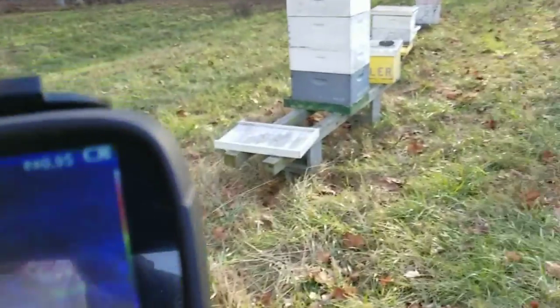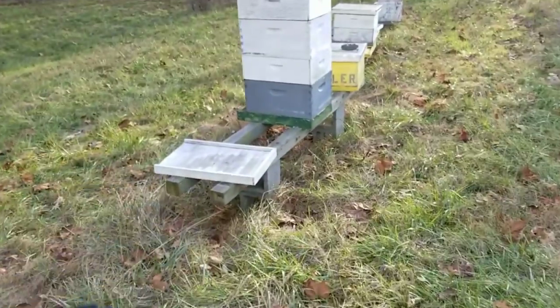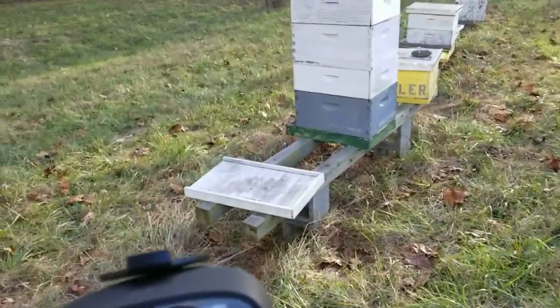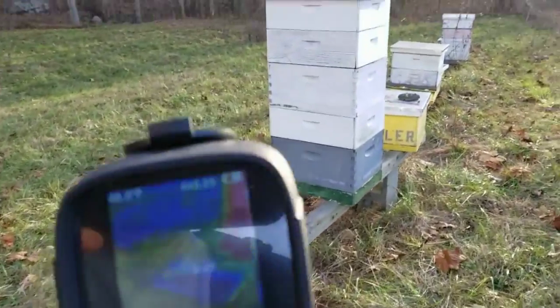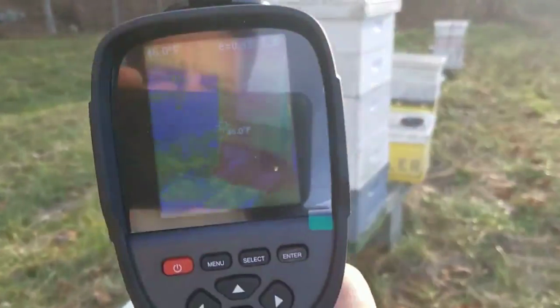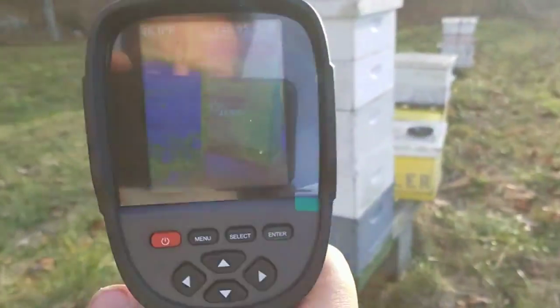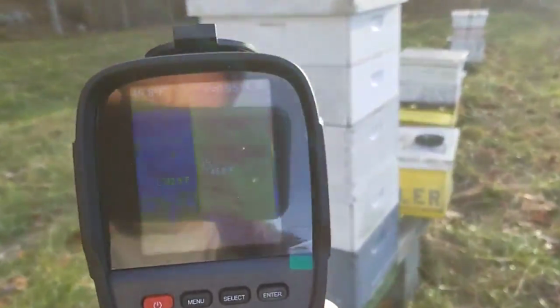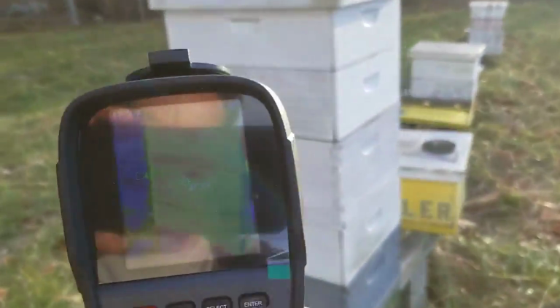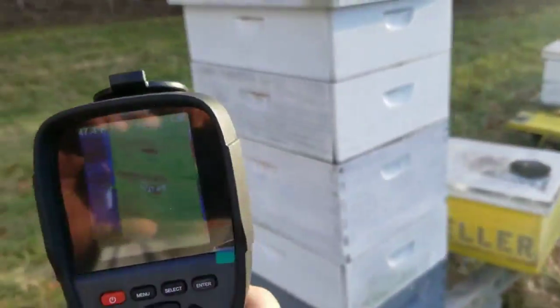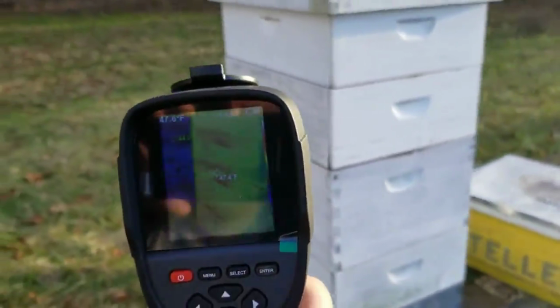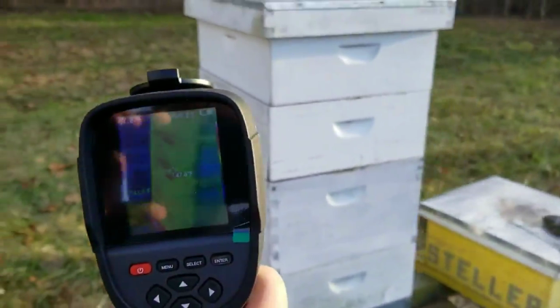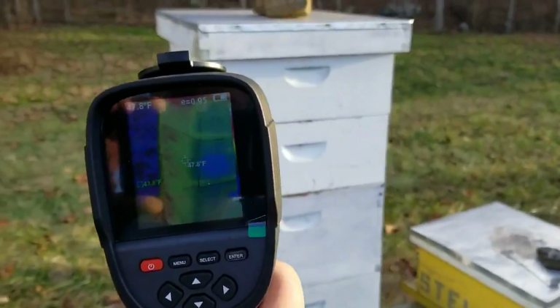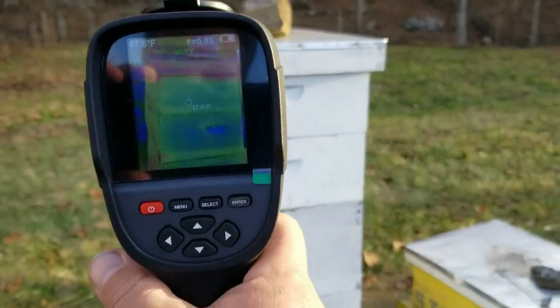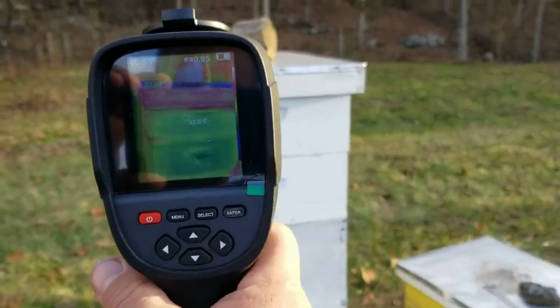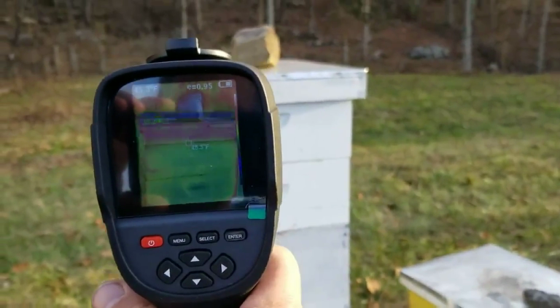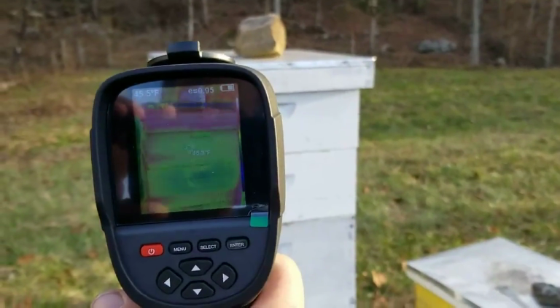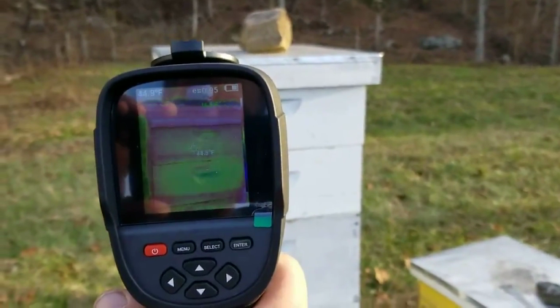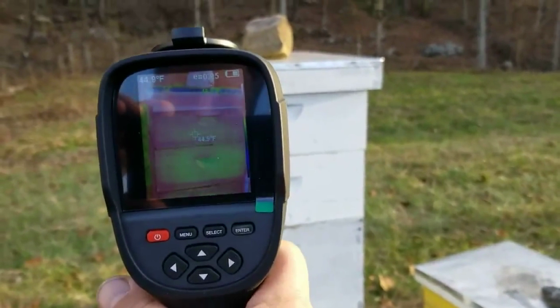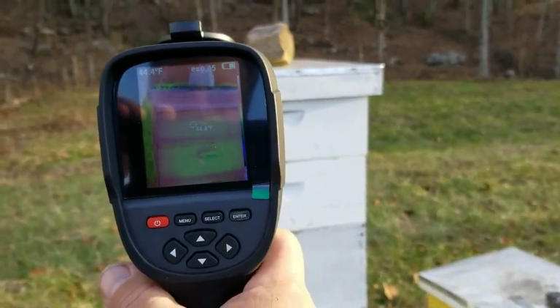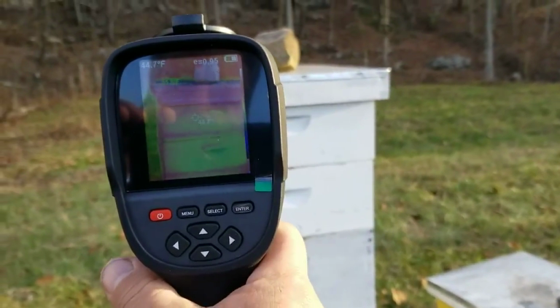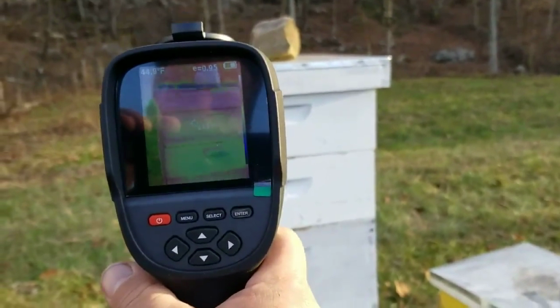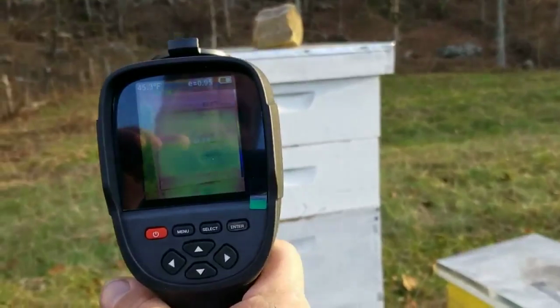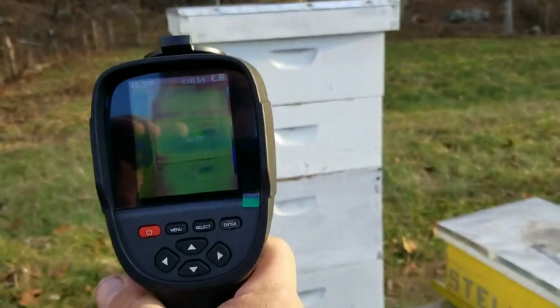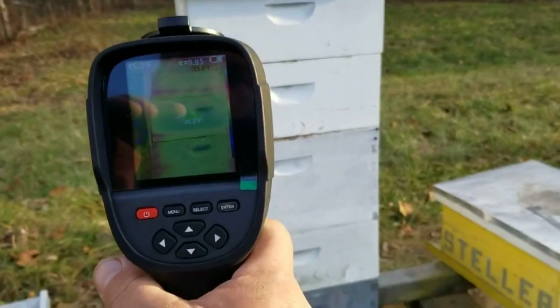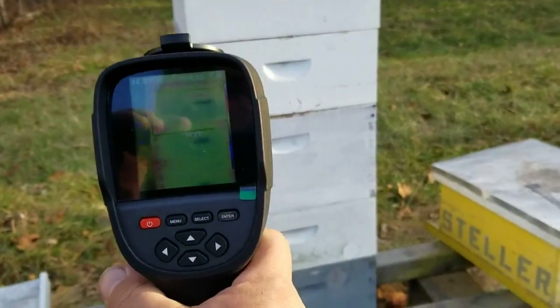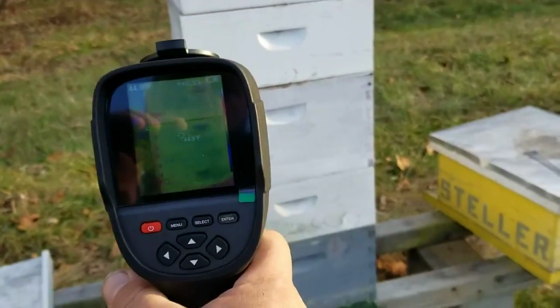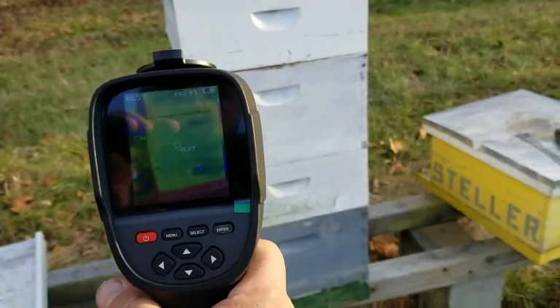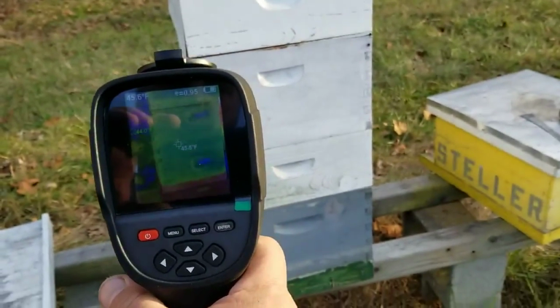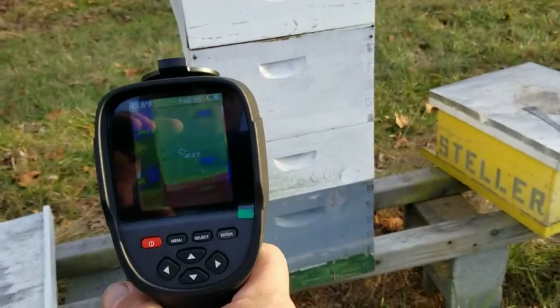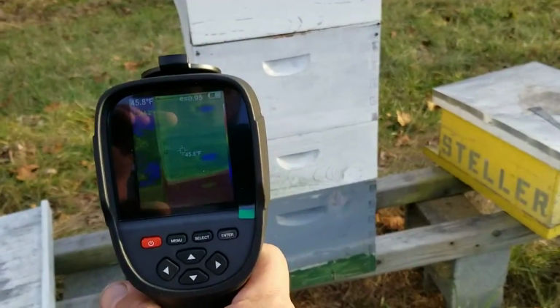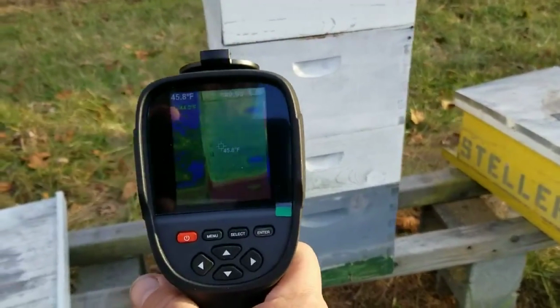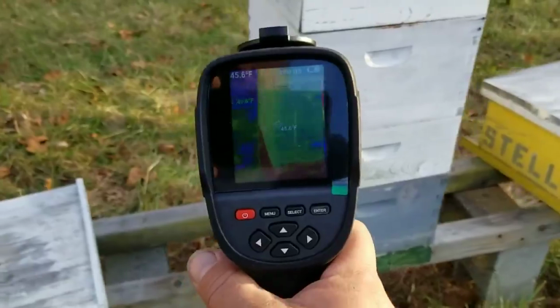But this big hive here, you can tell there's not much — let me get the glare off it — there's not much activity here. It's 44 degrees. That's not good.